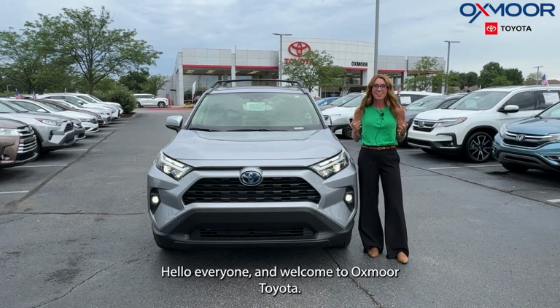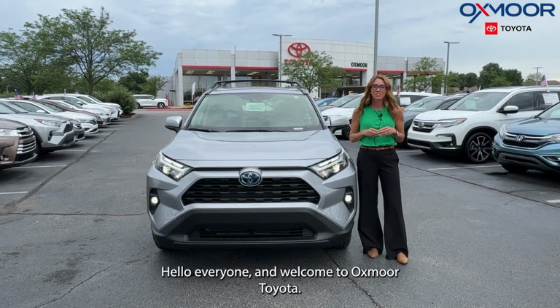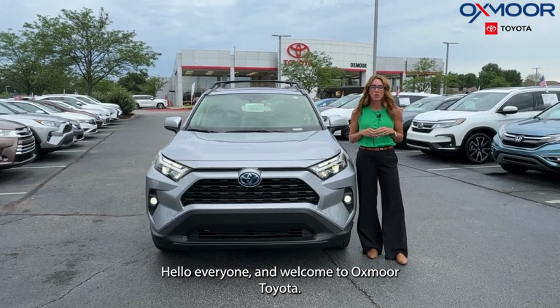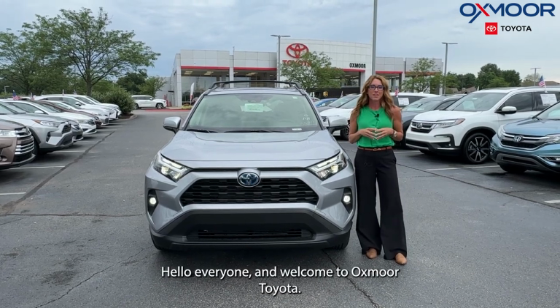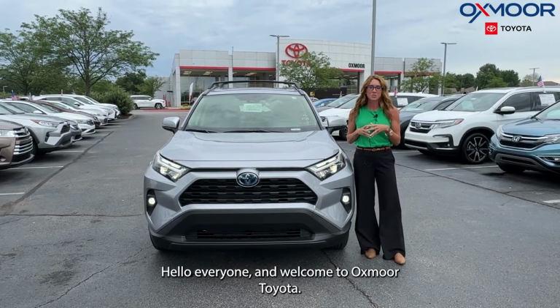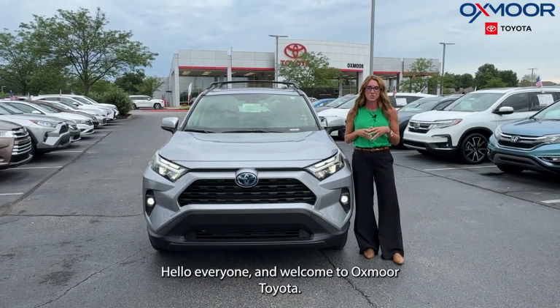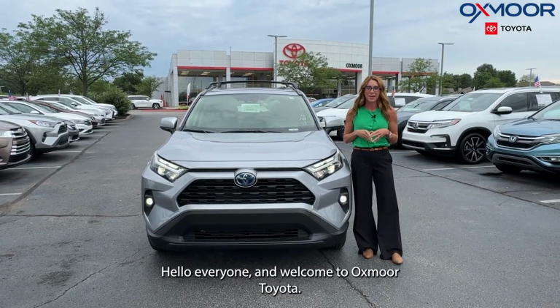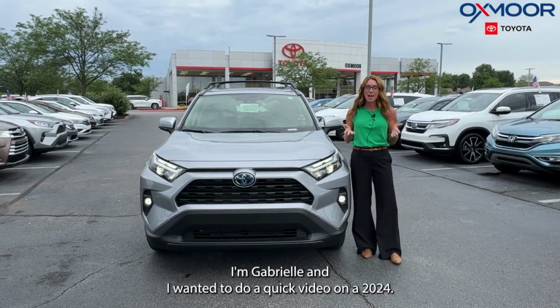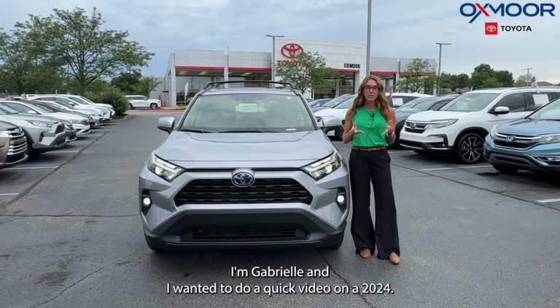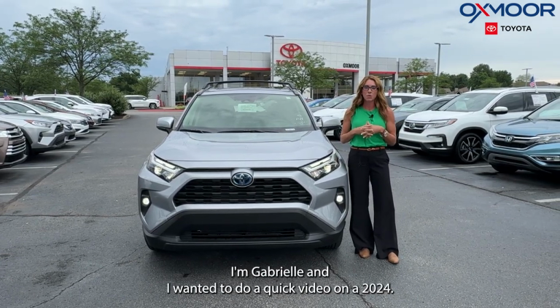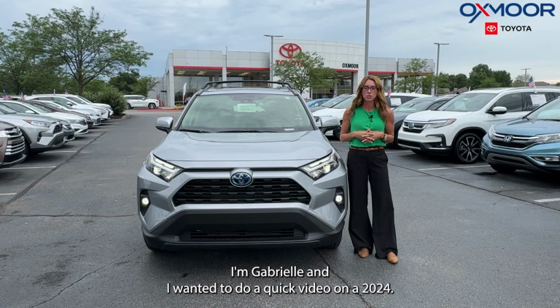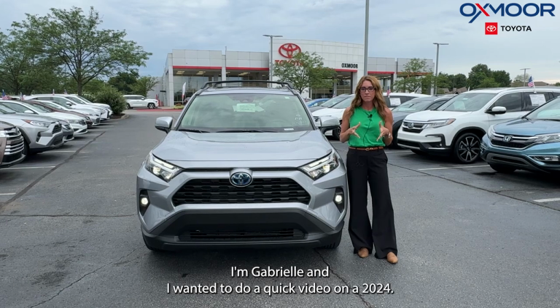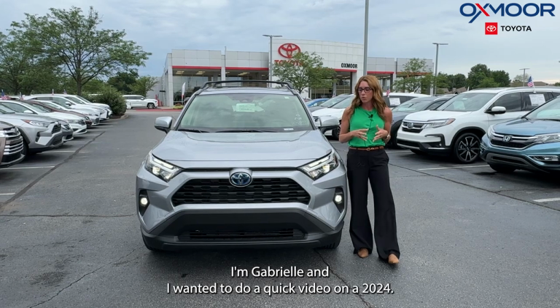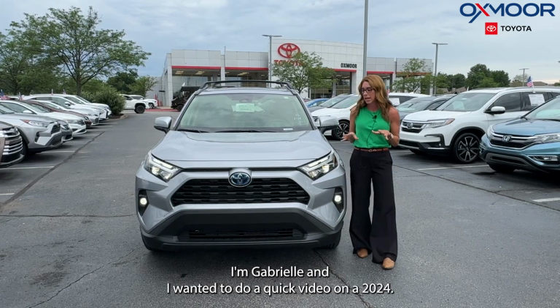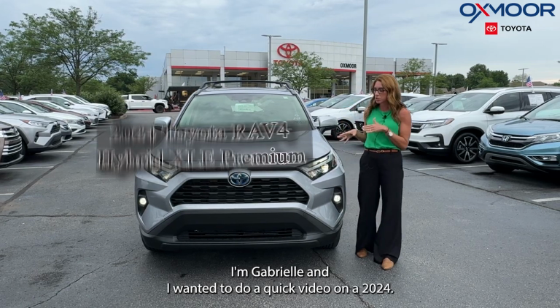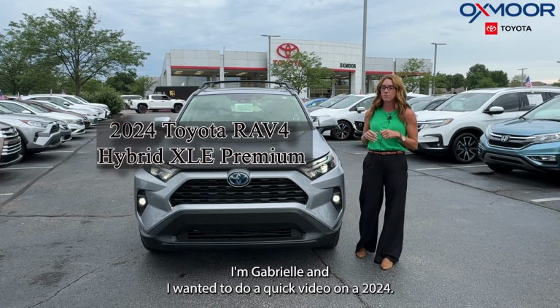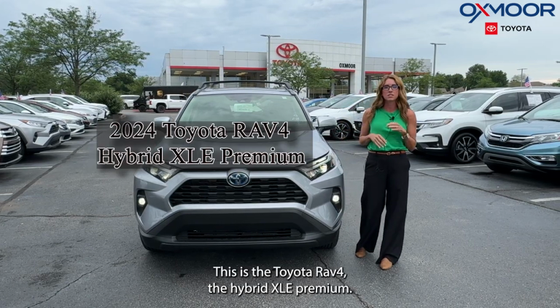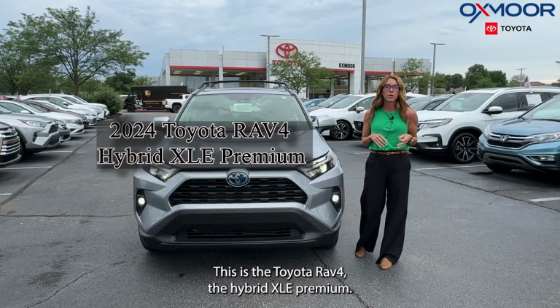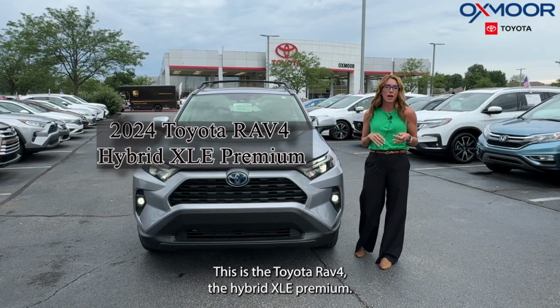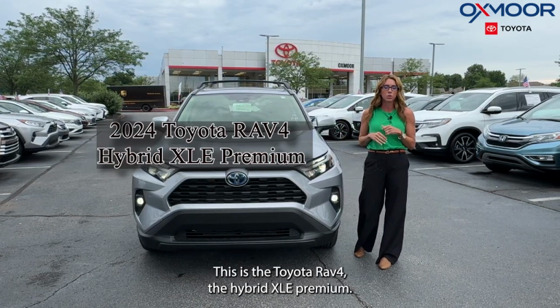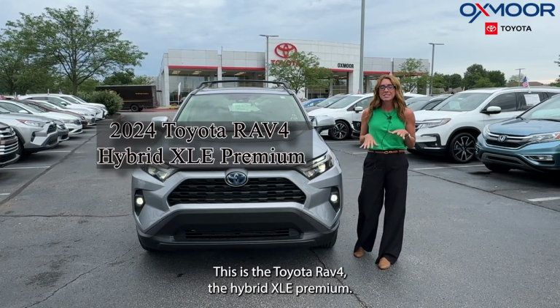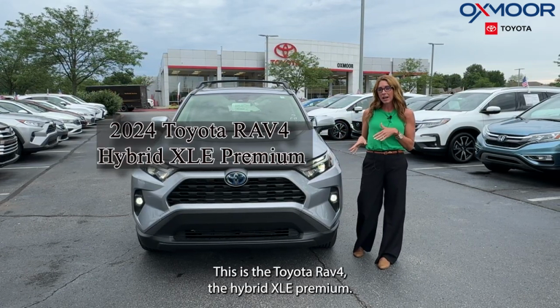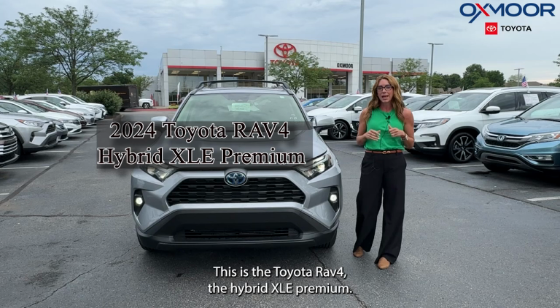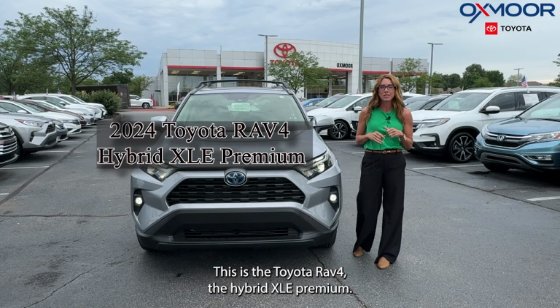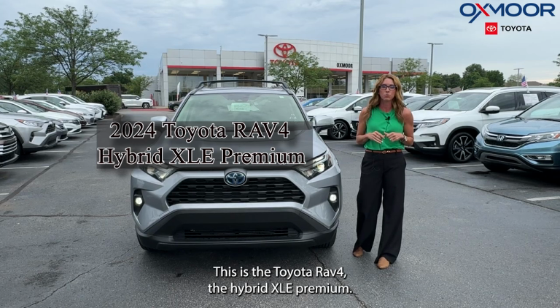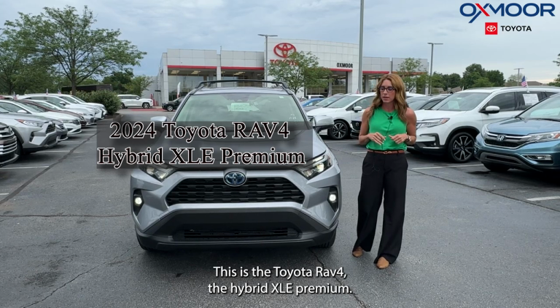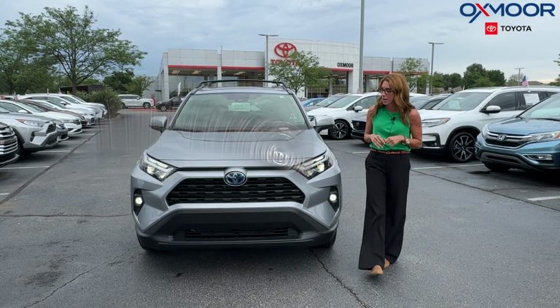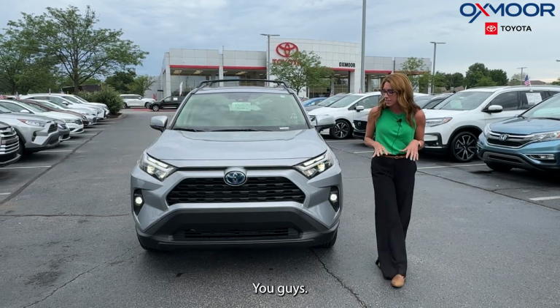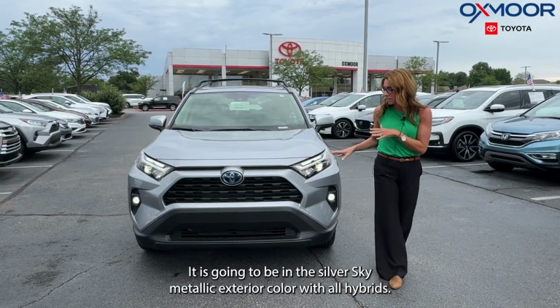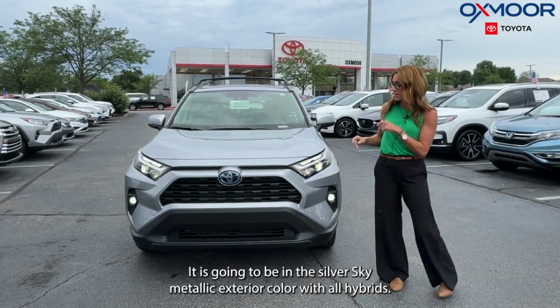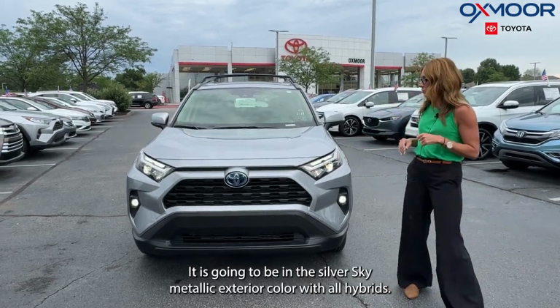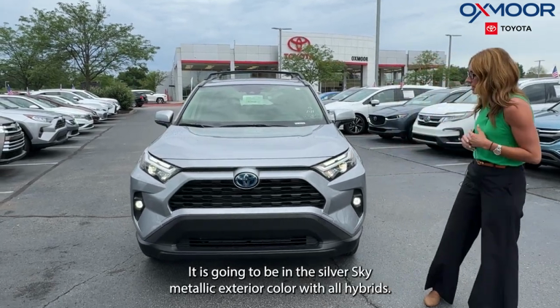Hello everyone, welcome to Oxmoor Toyota. I'm Gabrielle, and I wanted to do a quick video on a 2024 Toyota RAV4 Hybrid XLE Premium.